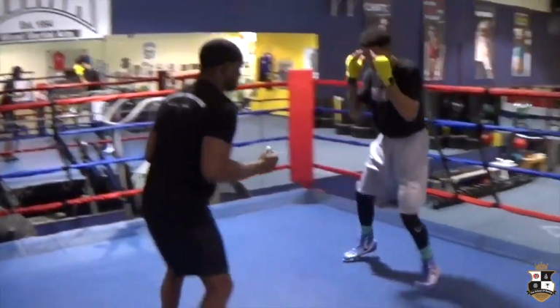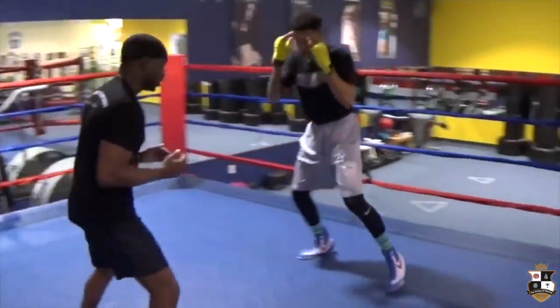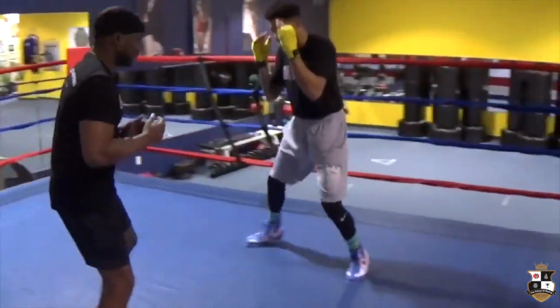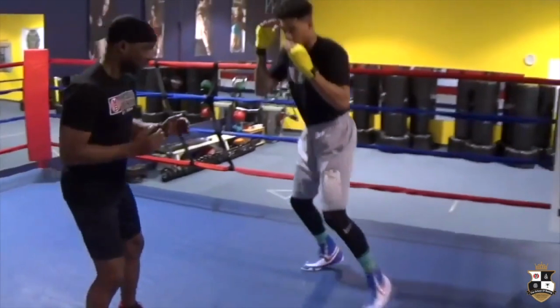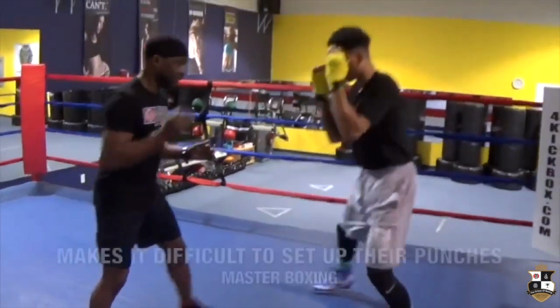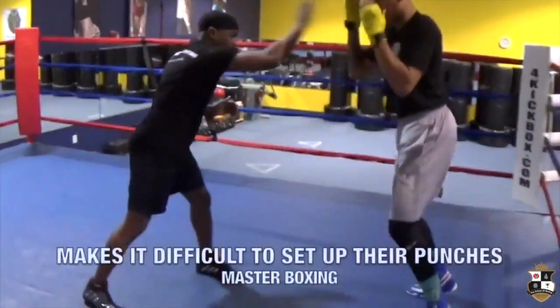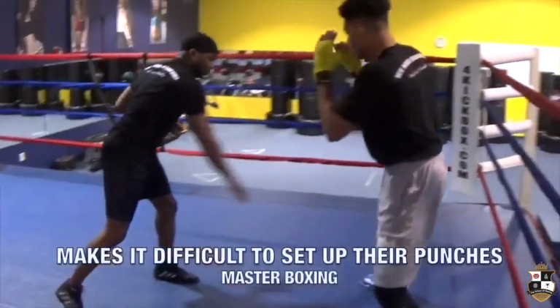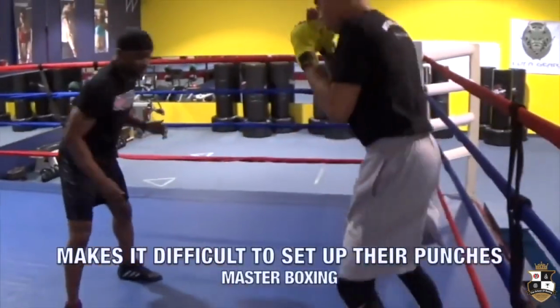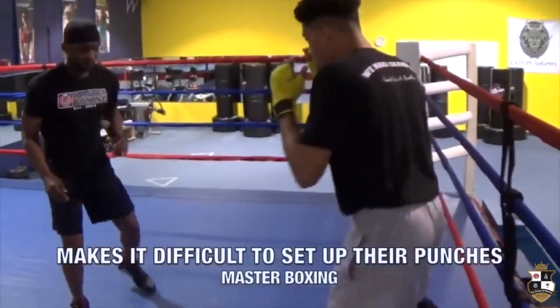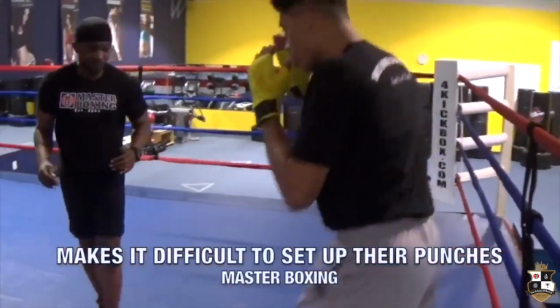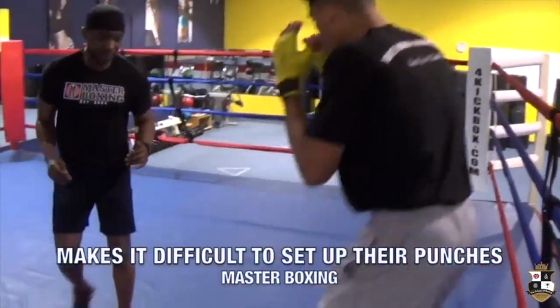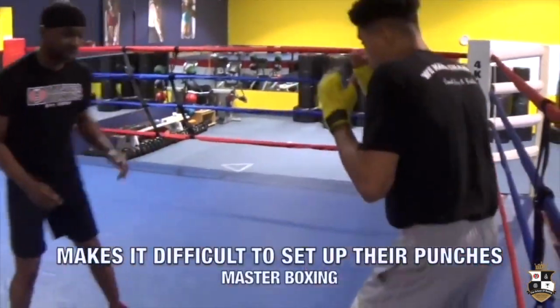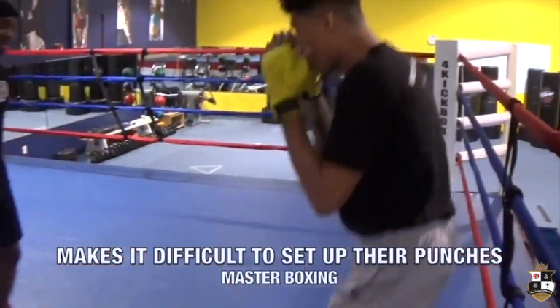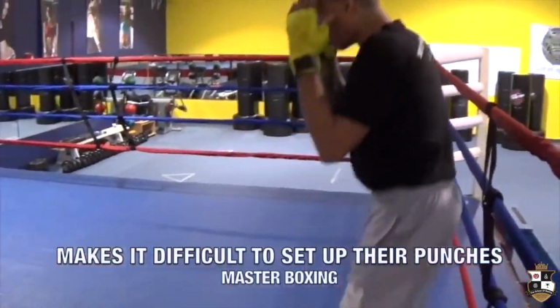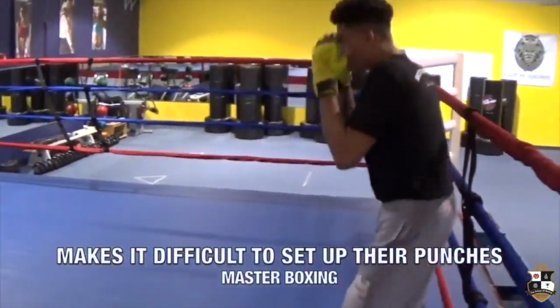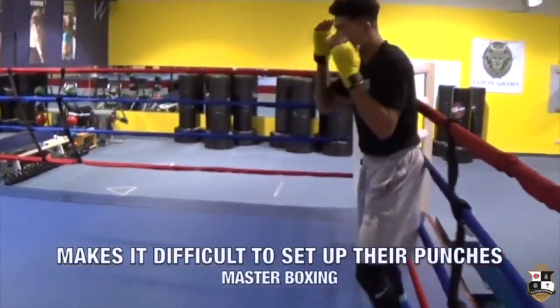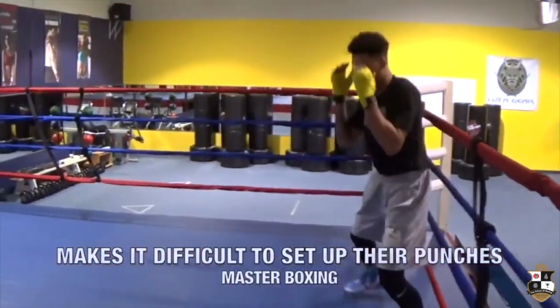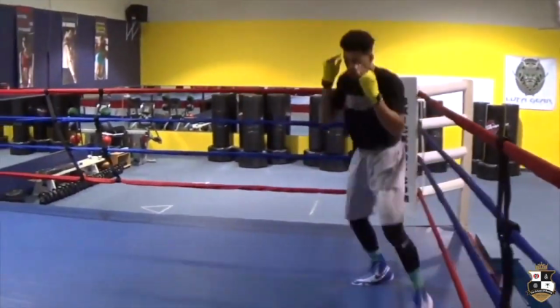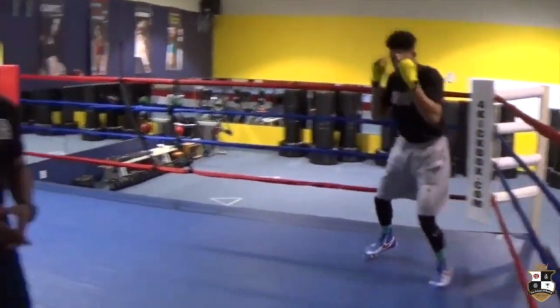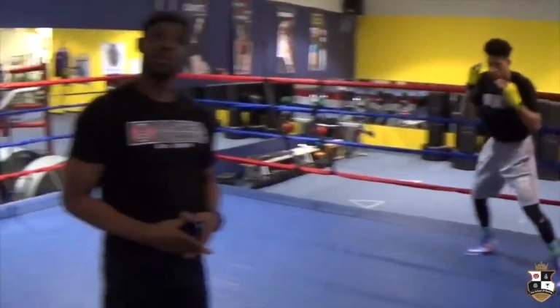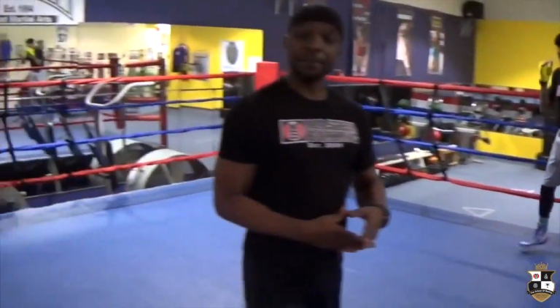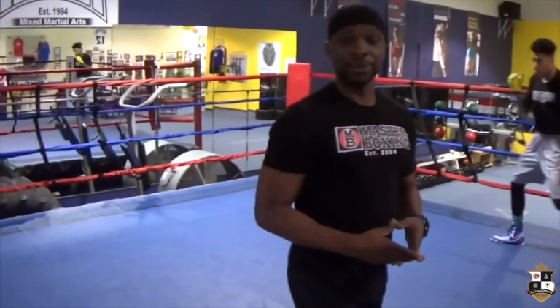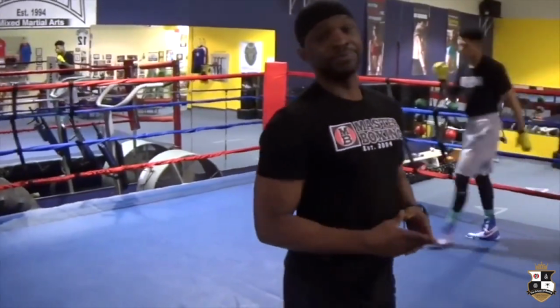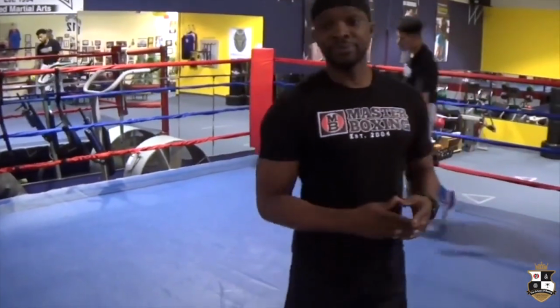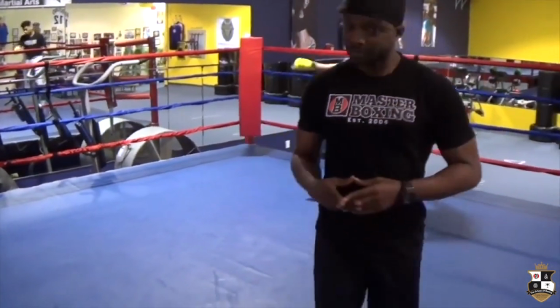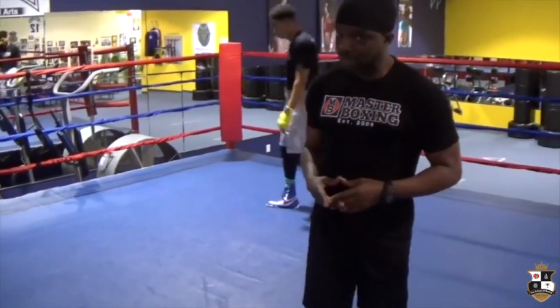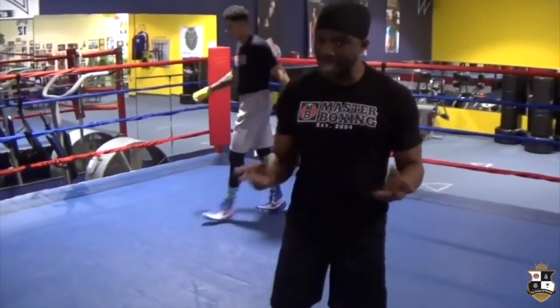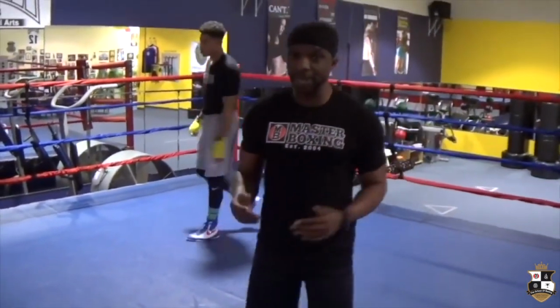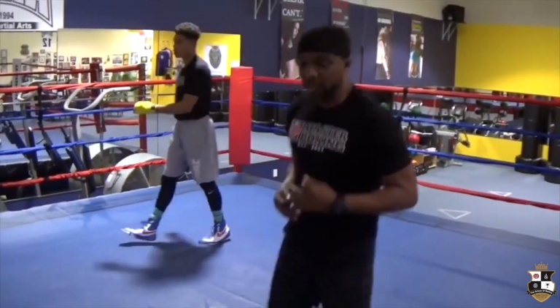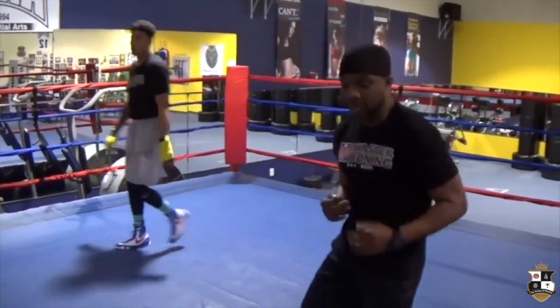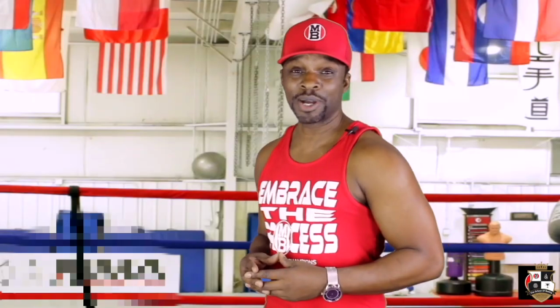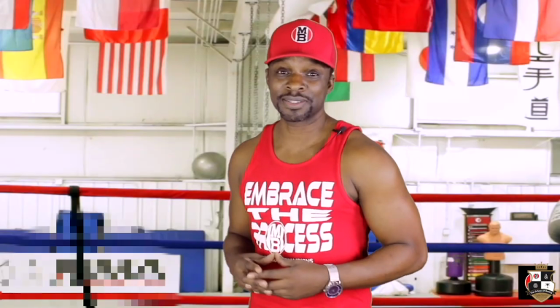Basically, you force the opponent to go back on their heels. Now, we're going to go through and do the back pedal. It's time to box.